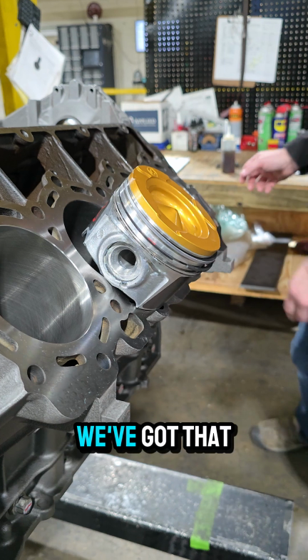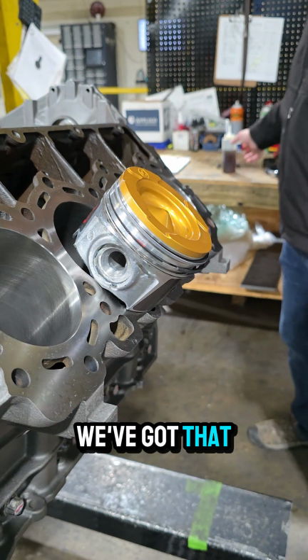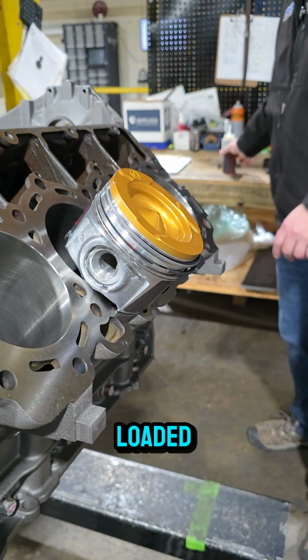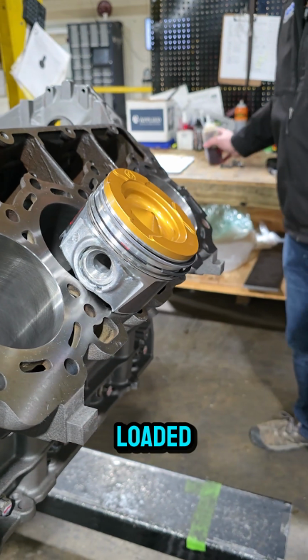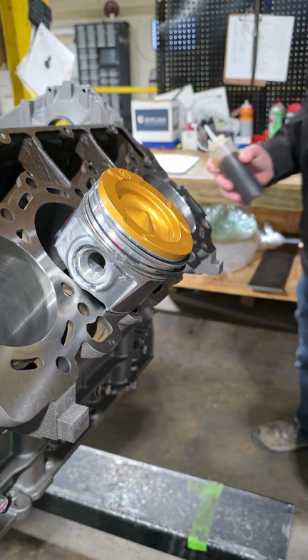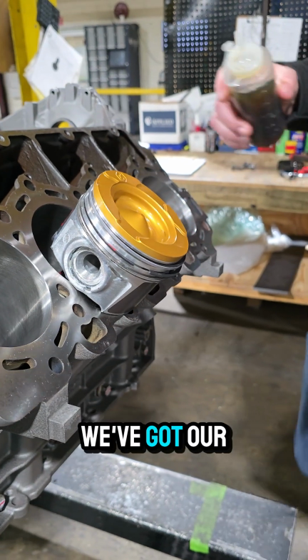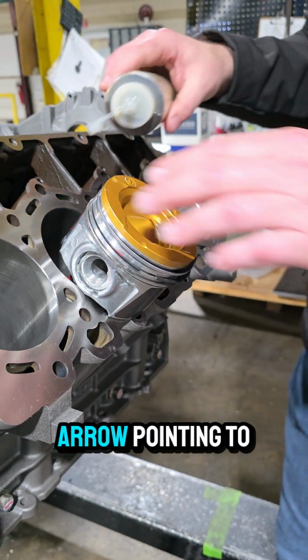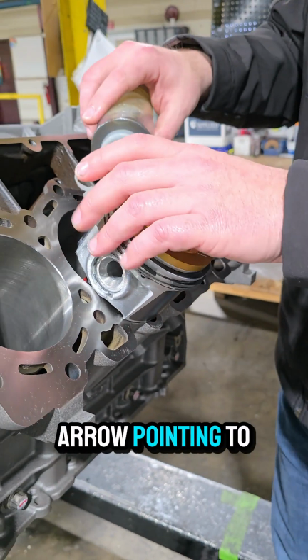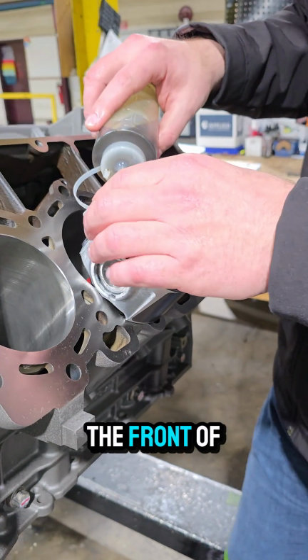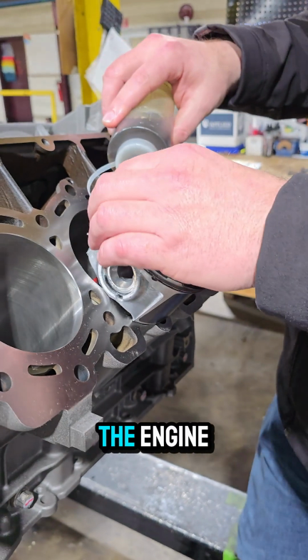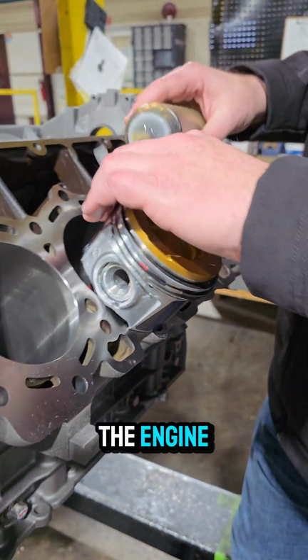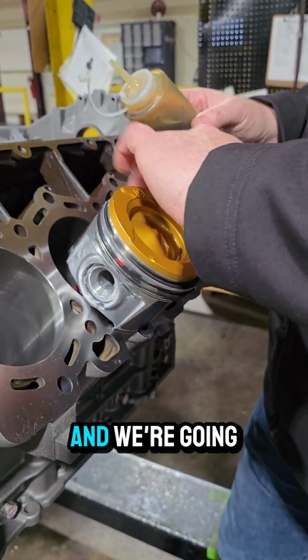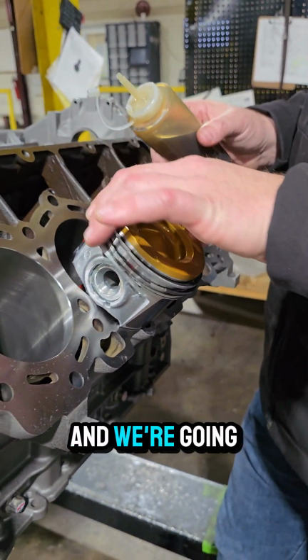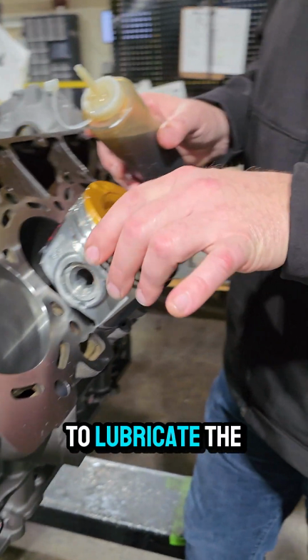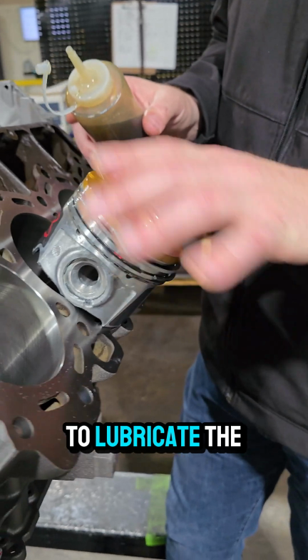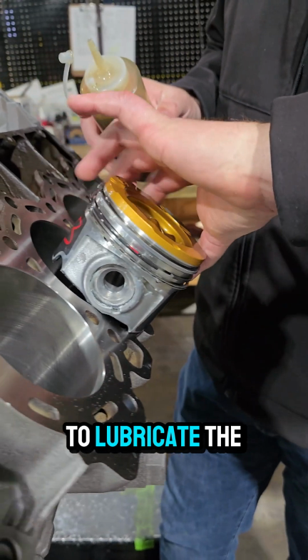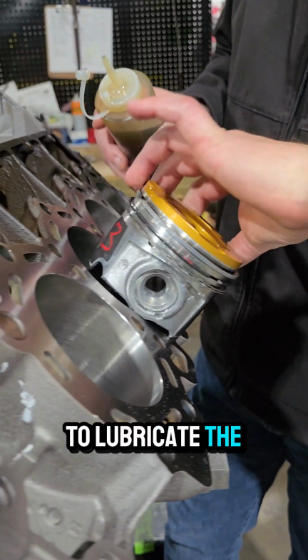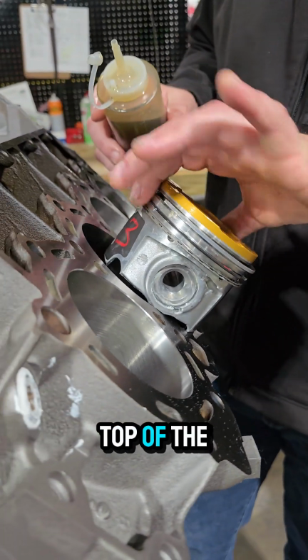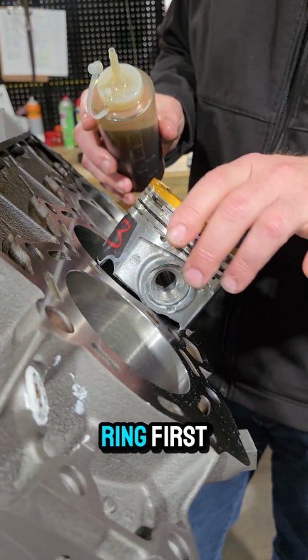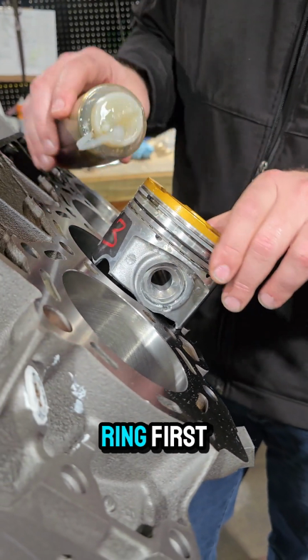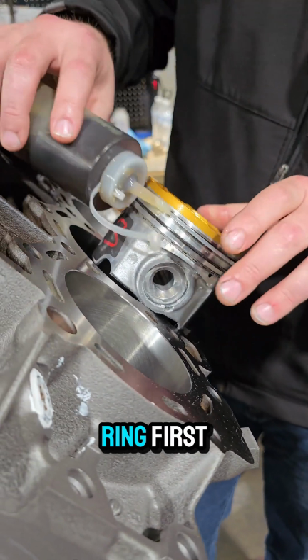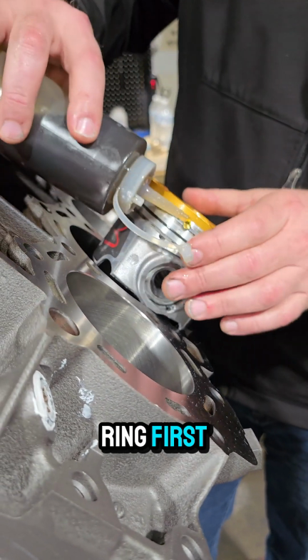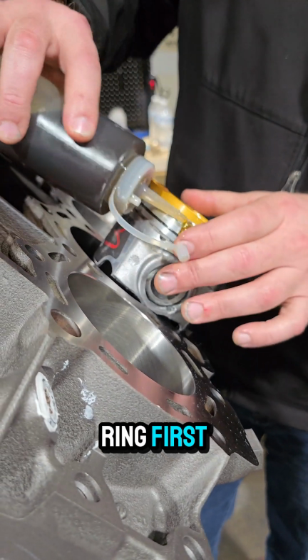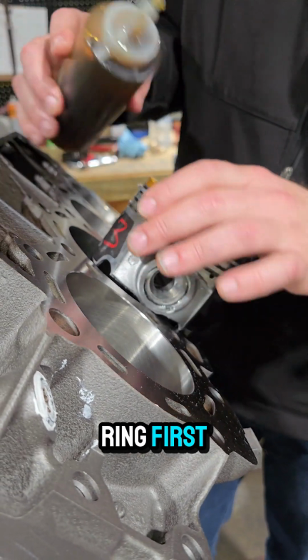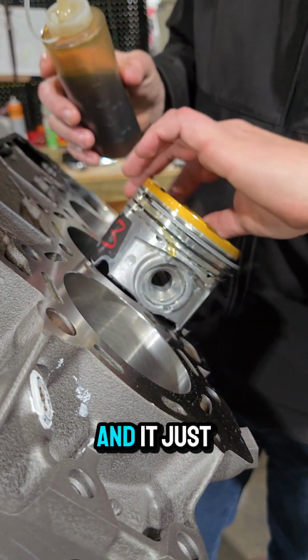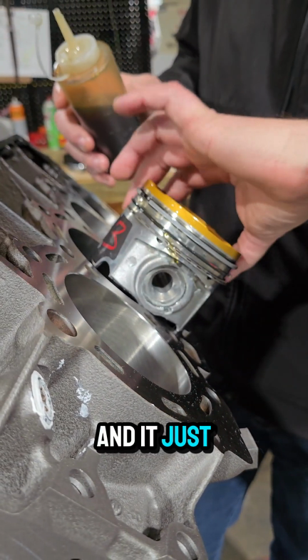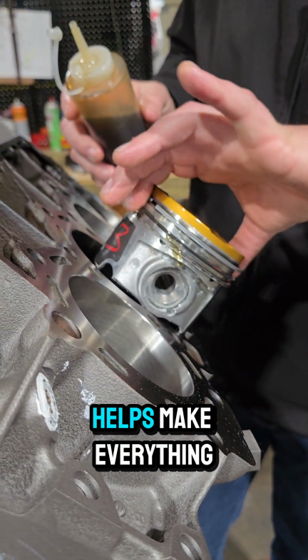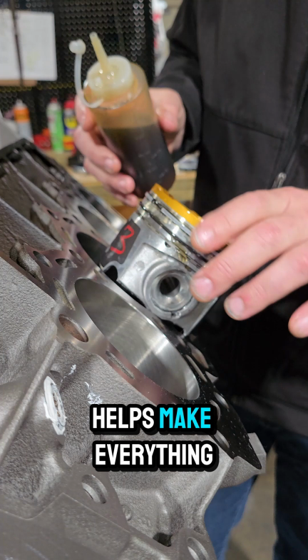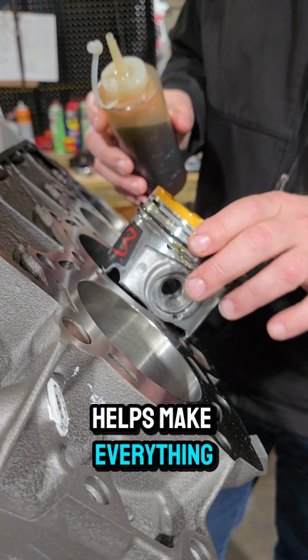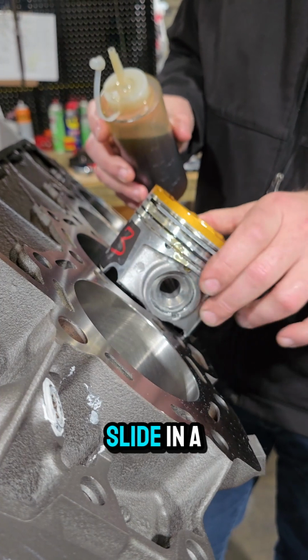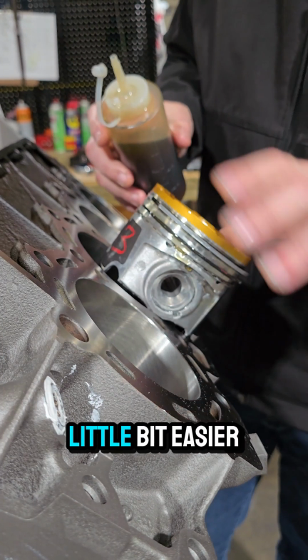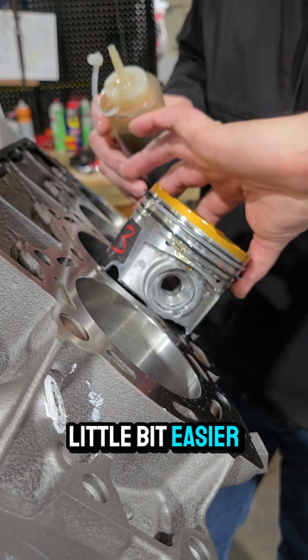We've got that loaded. We've got our arrow pointing to the front of the engine and we're going to lubricate the top of the ring first, and it just helps to make everything slide in a little bit easier.